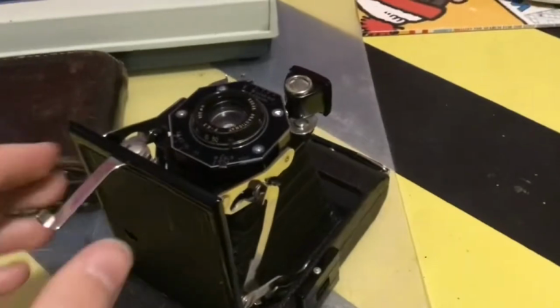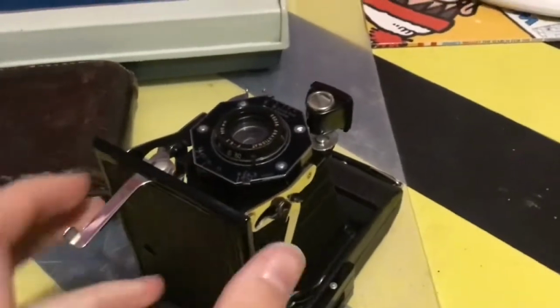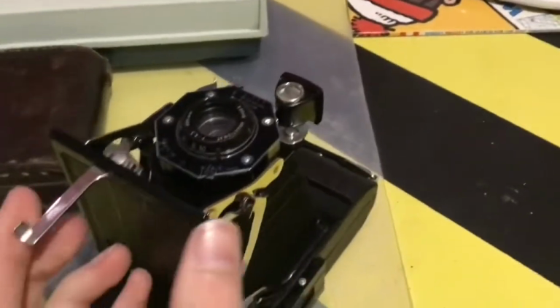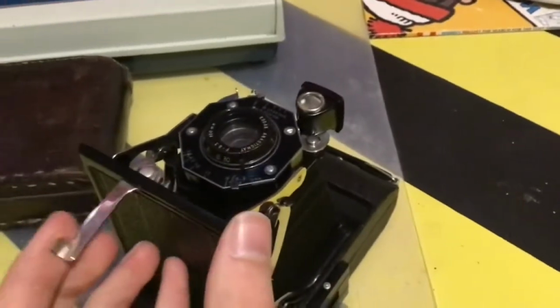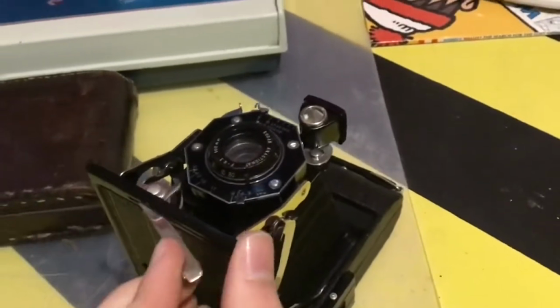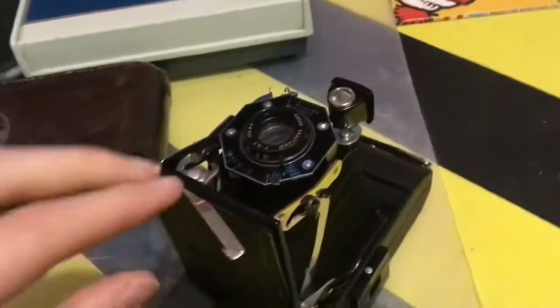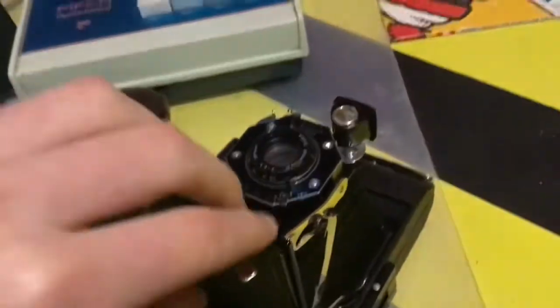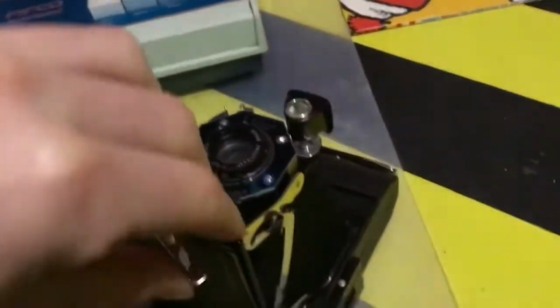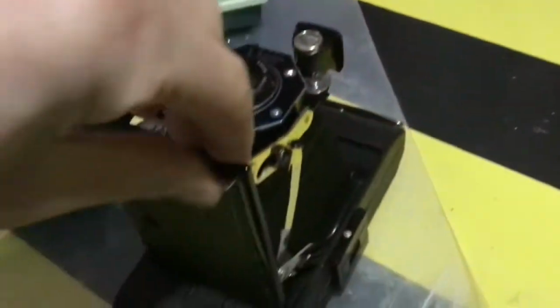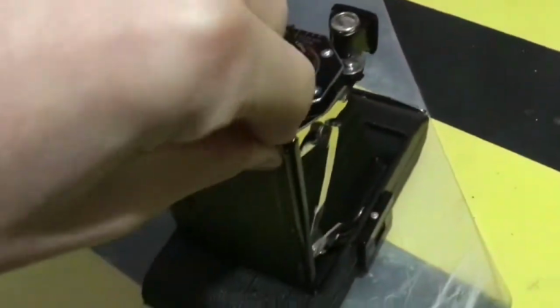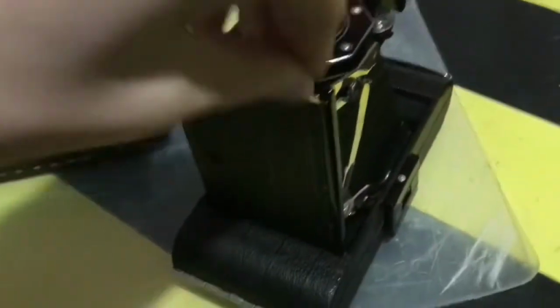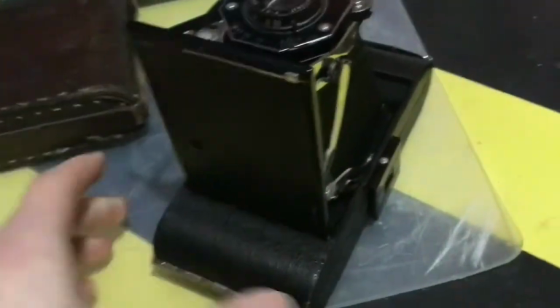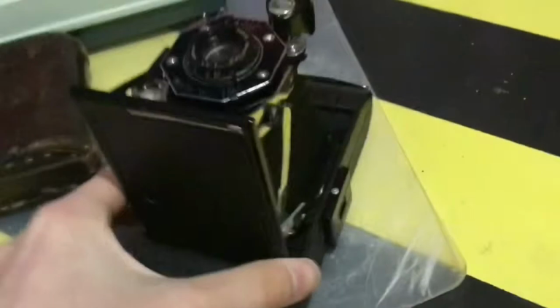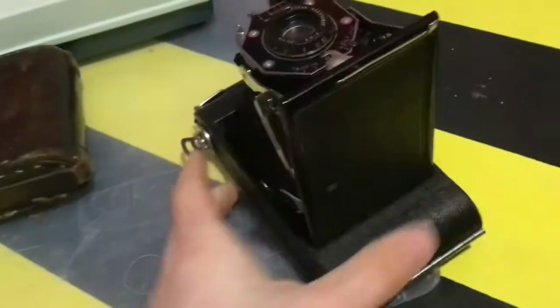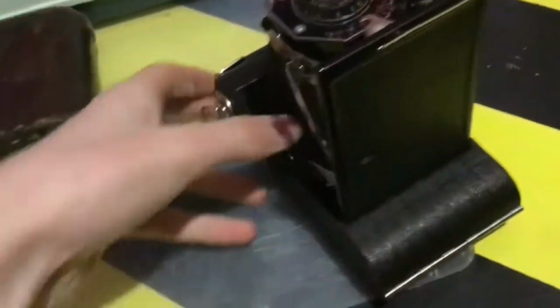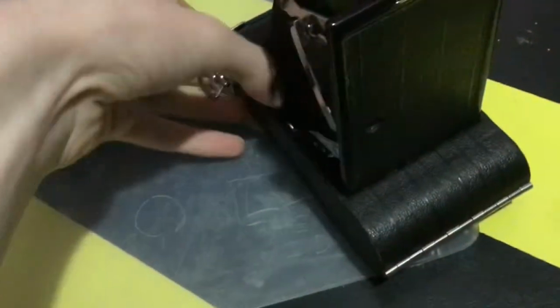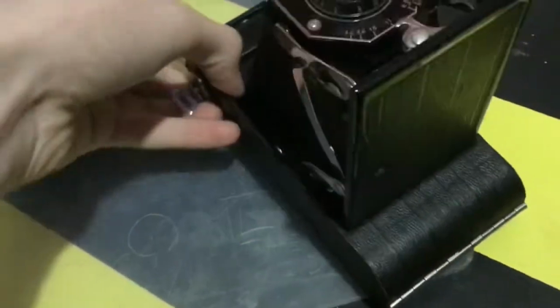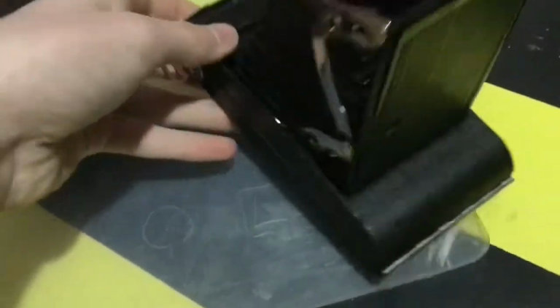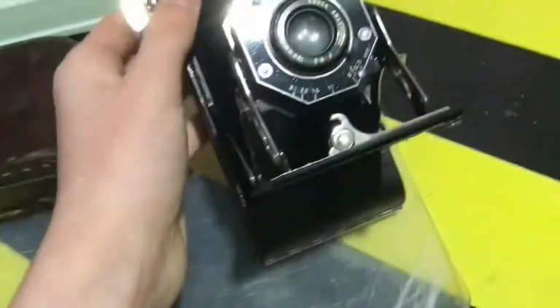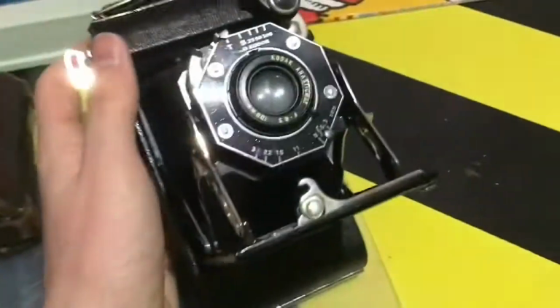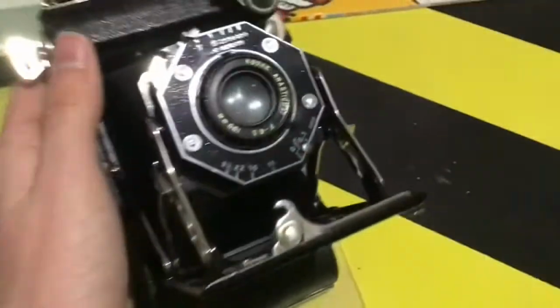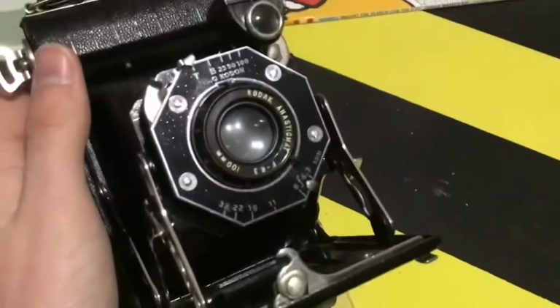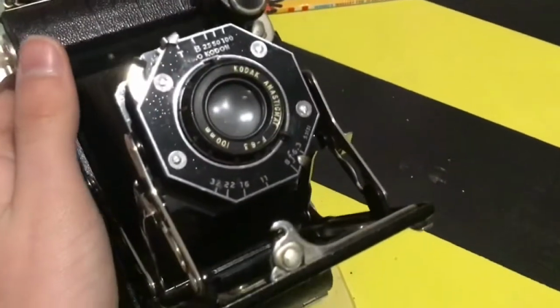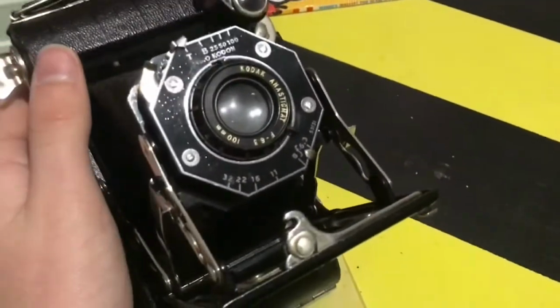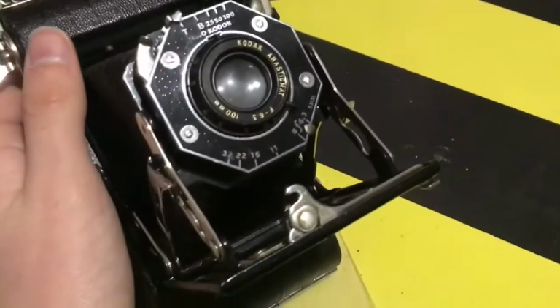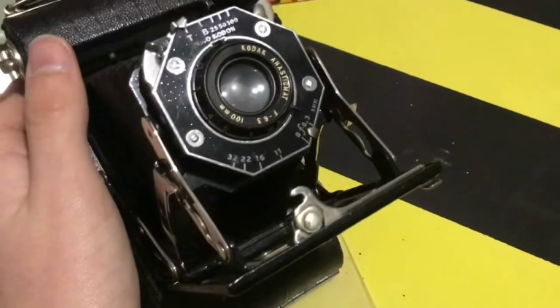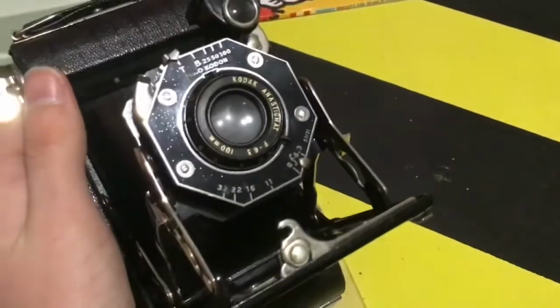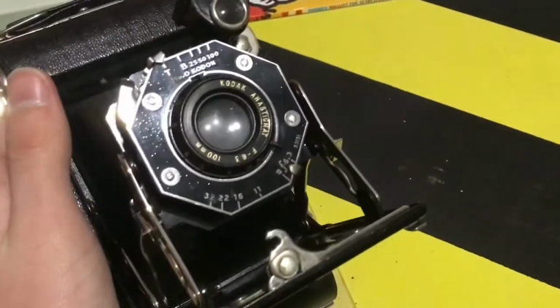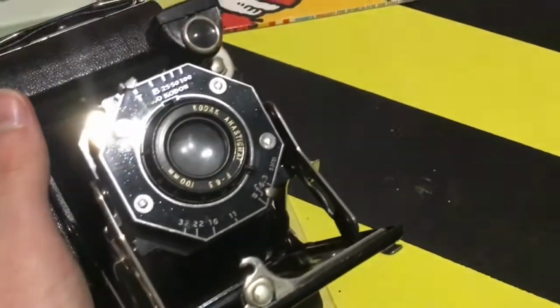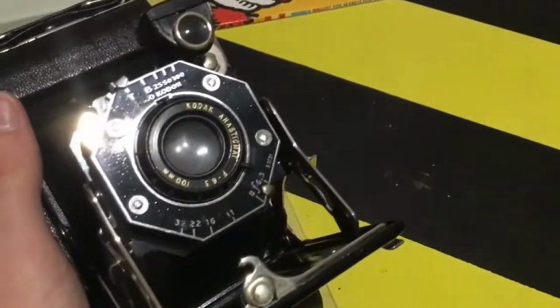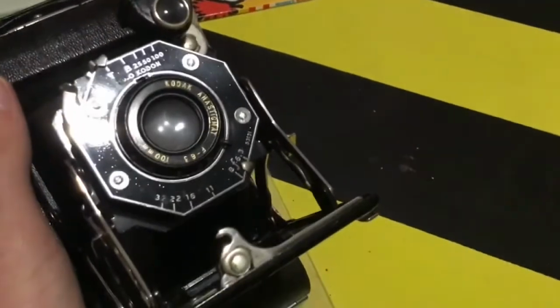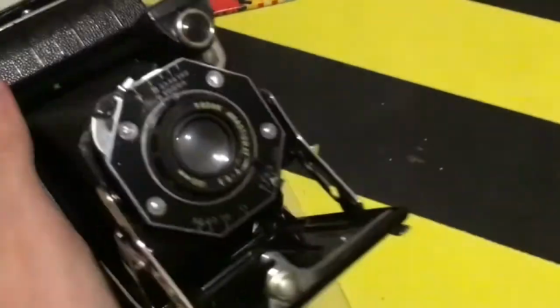I bought this from an antique store. It was £42. I doubt it works, but it'll still make a cool piece in my room. It's a Kodak camera.